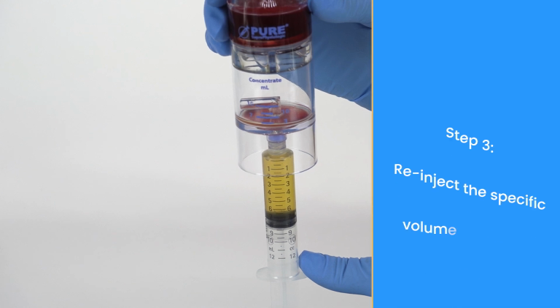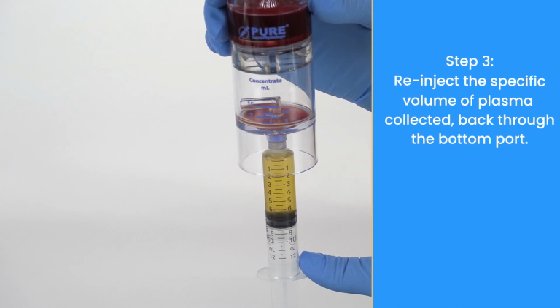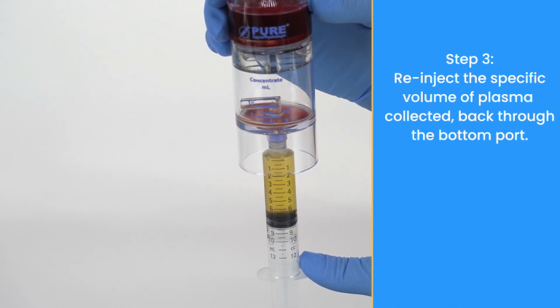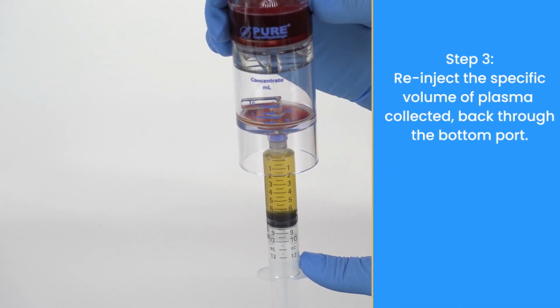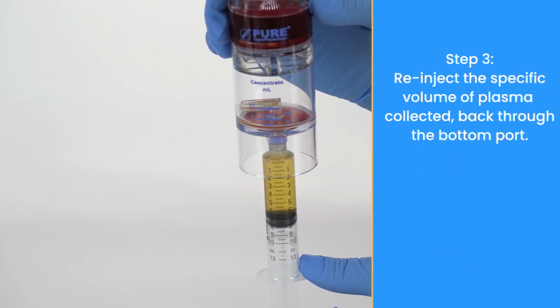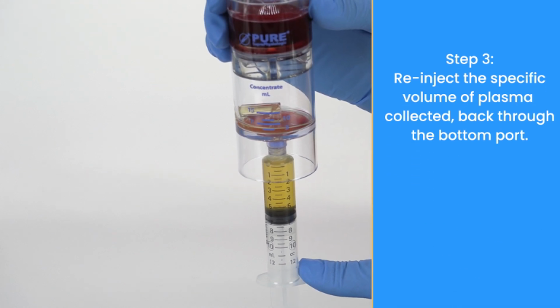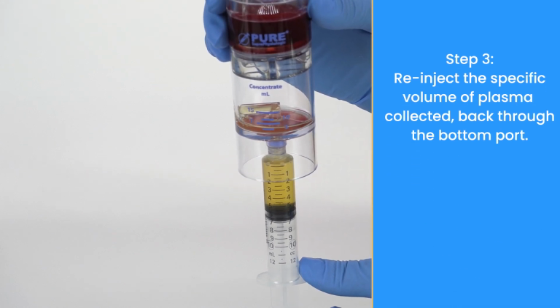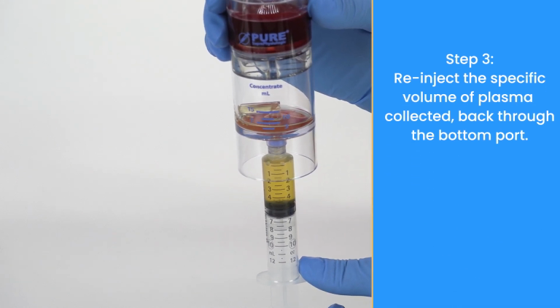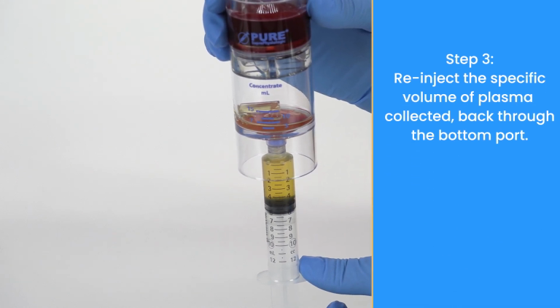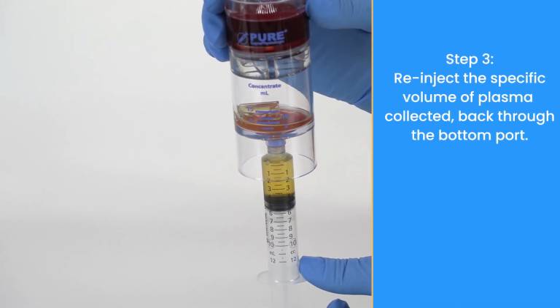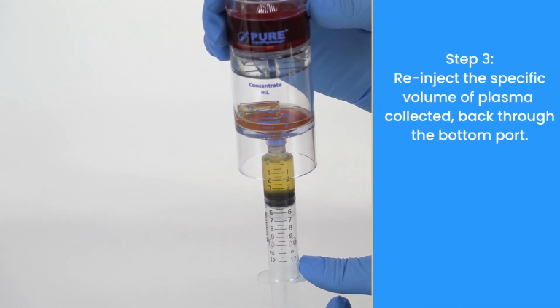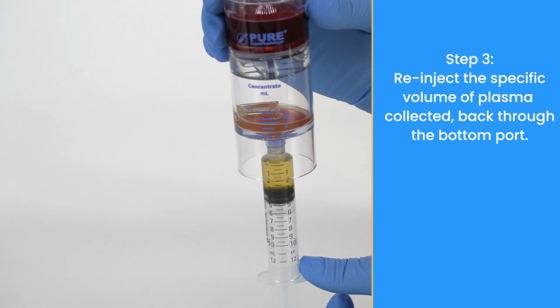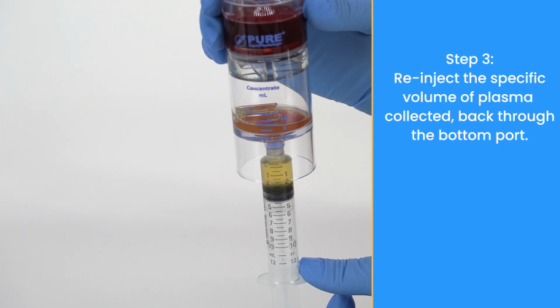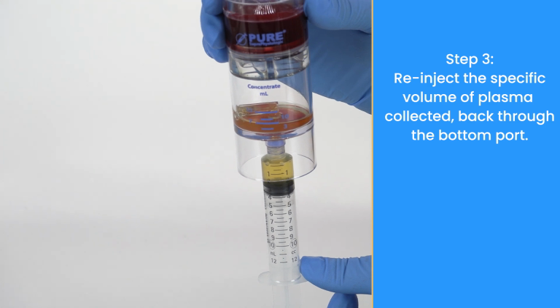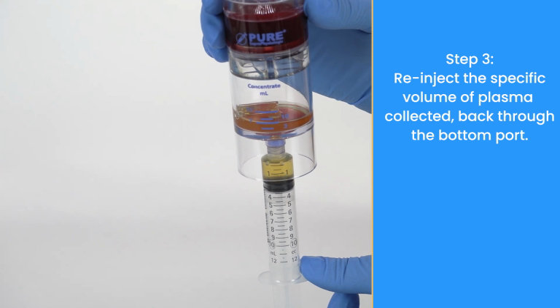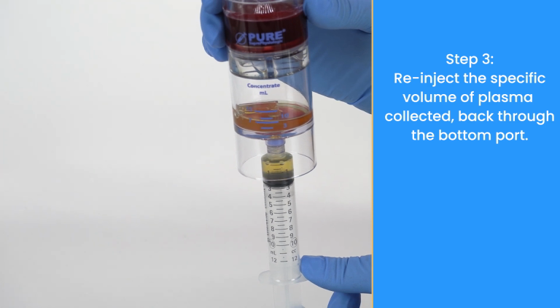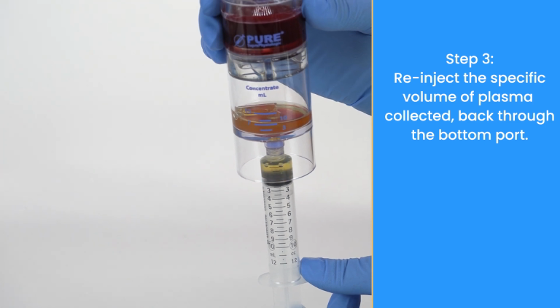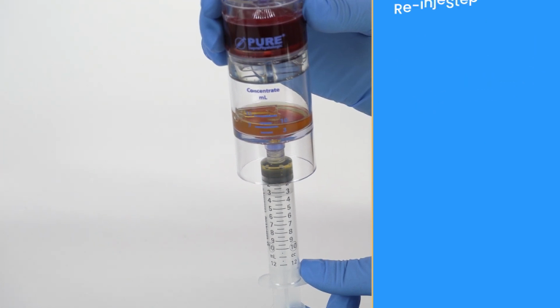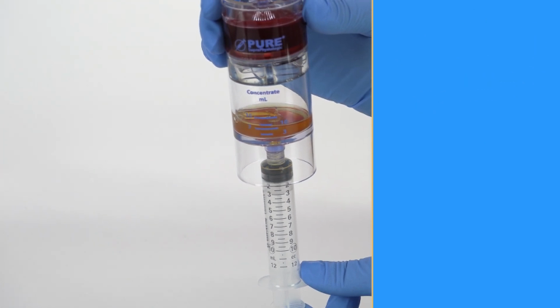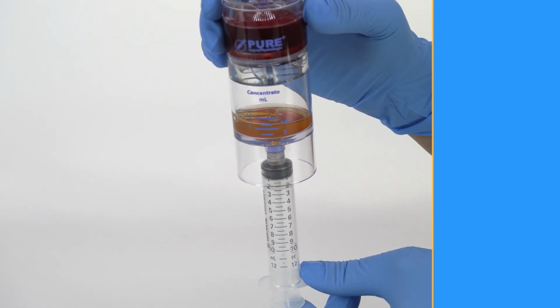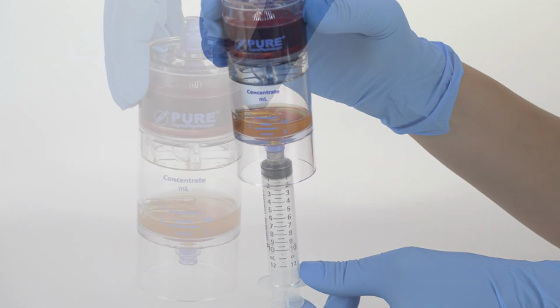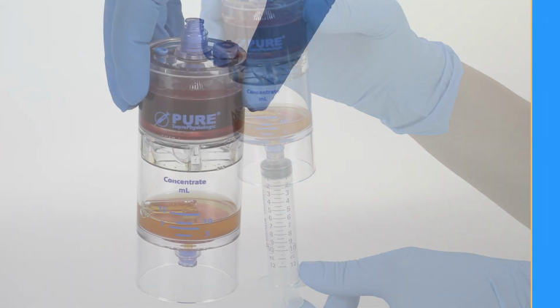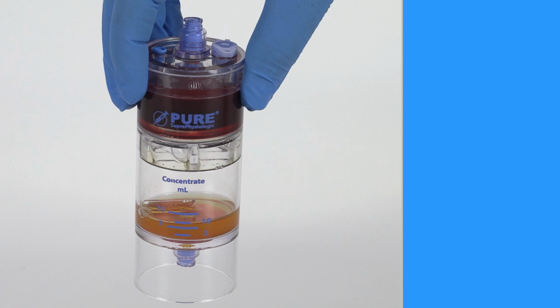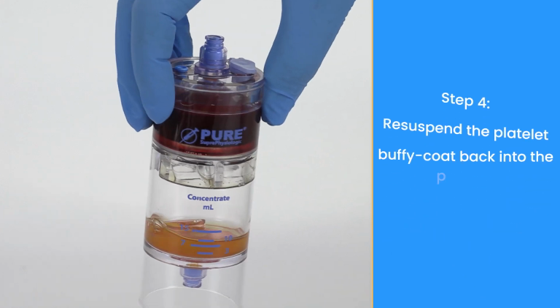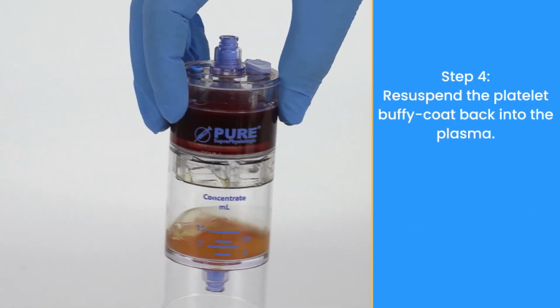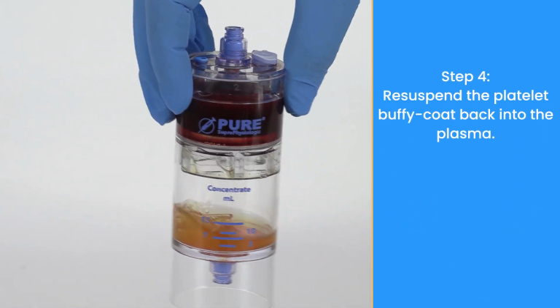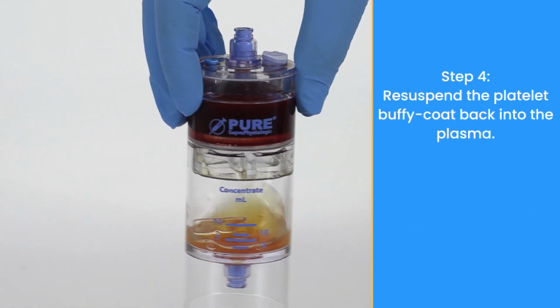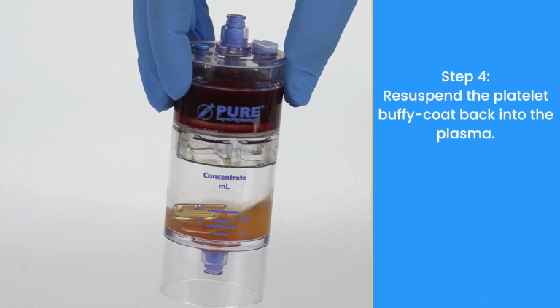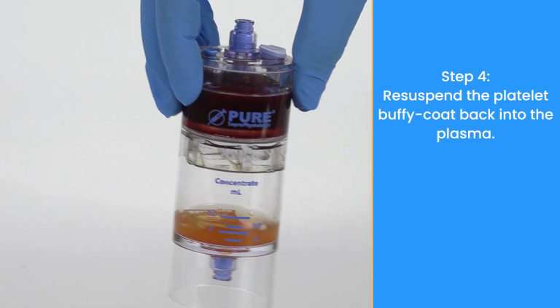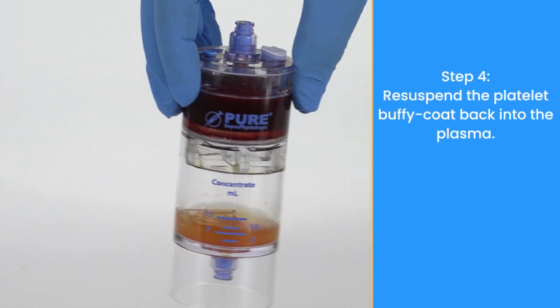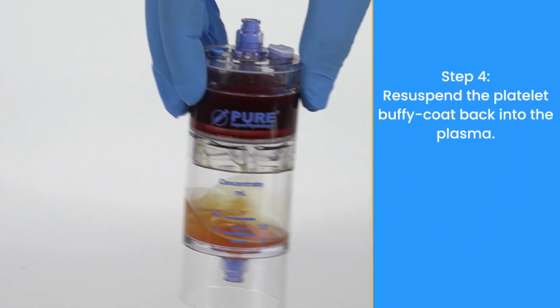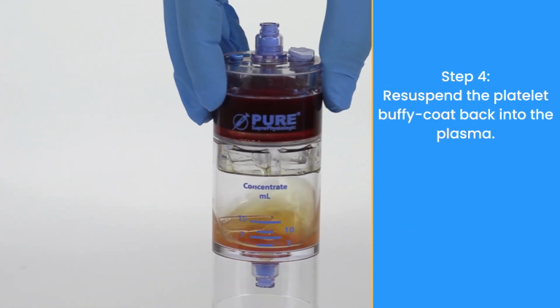Re-inject the plasma that will be used for resuspension back through the bottom port. Re-suspend the platelet Buffy coat back into the plasma.